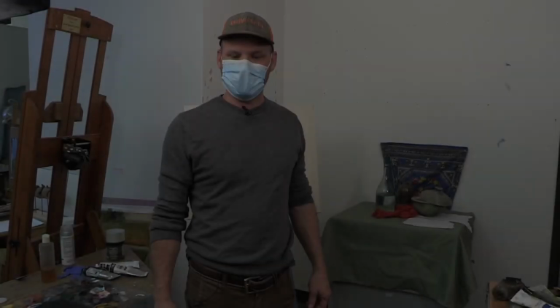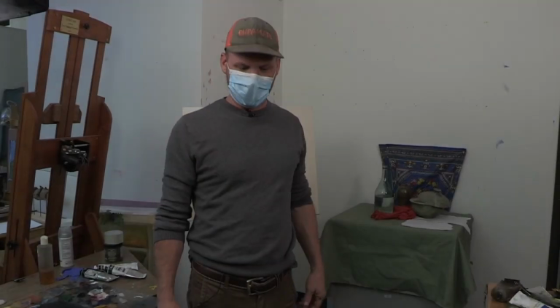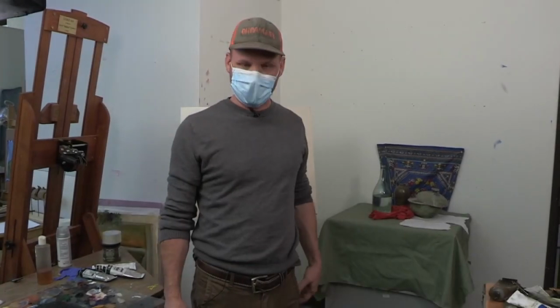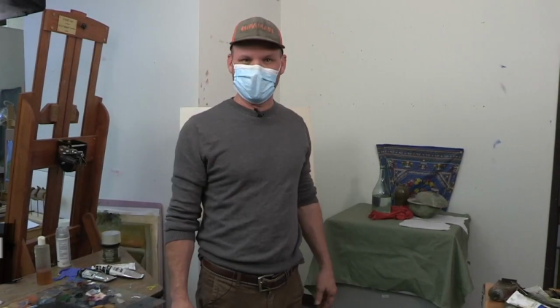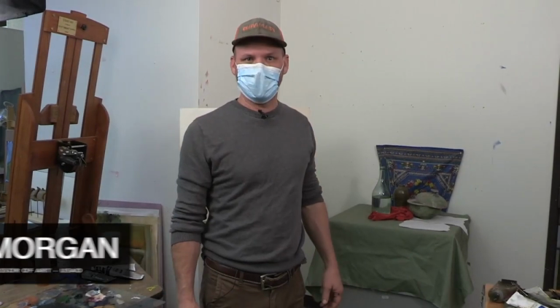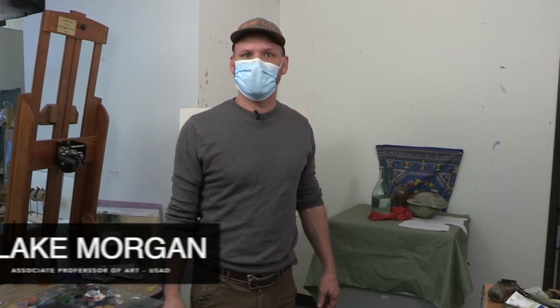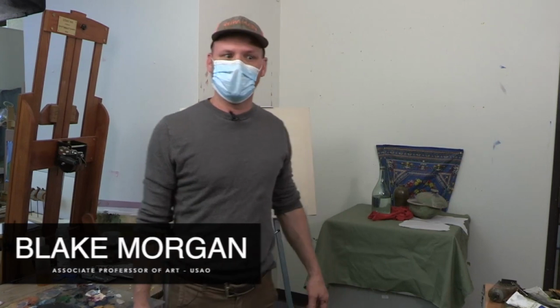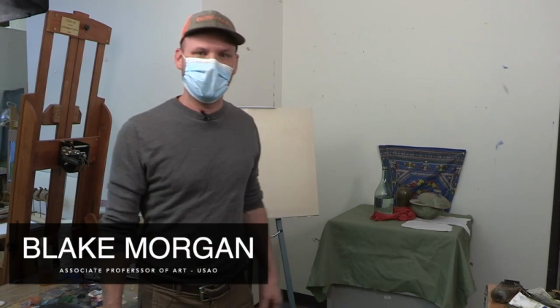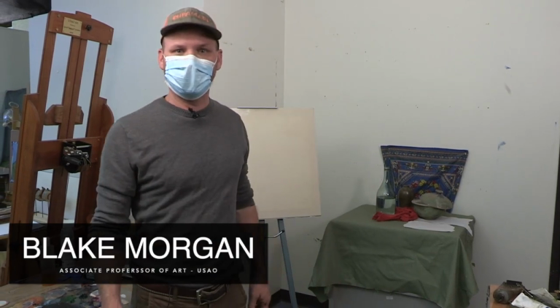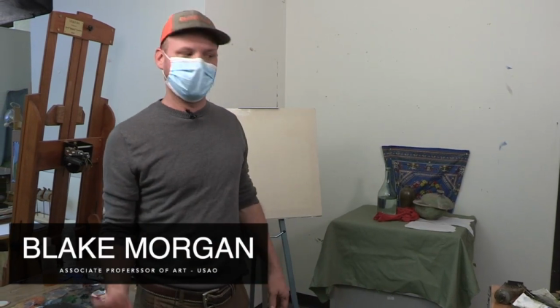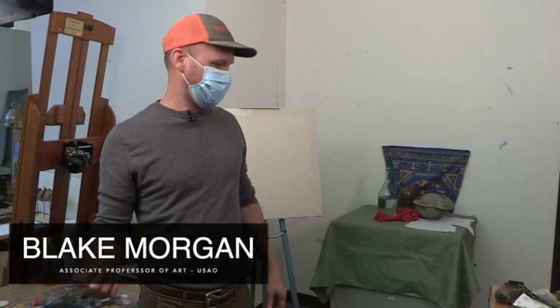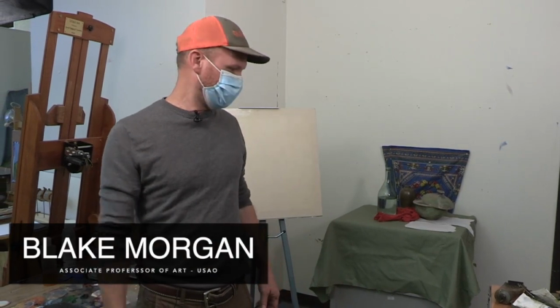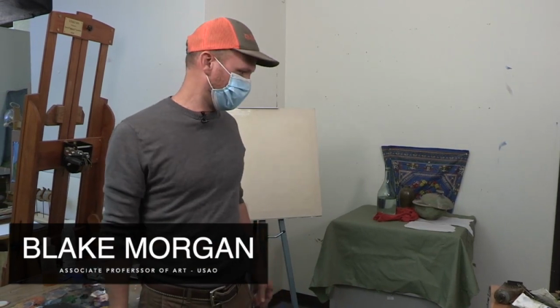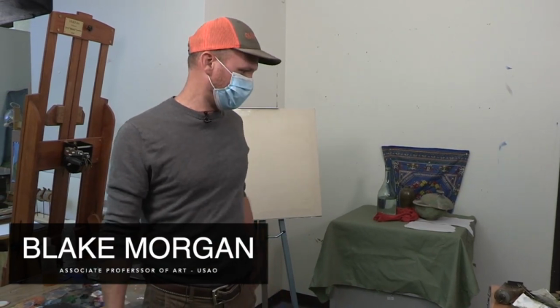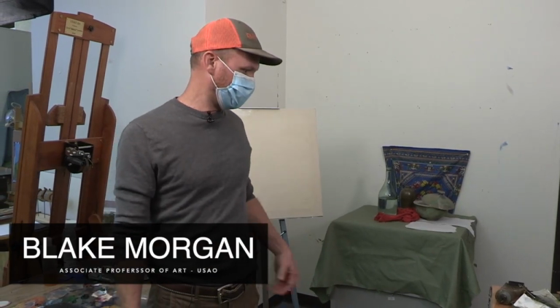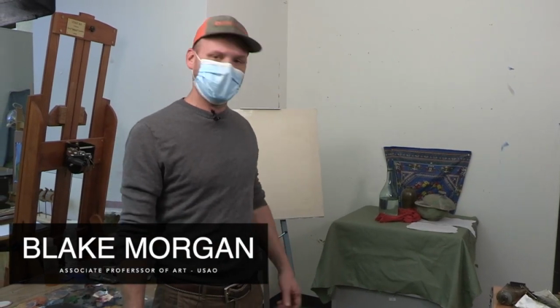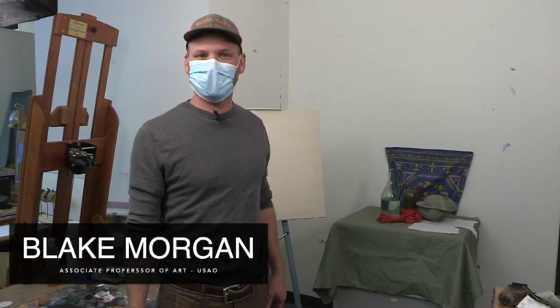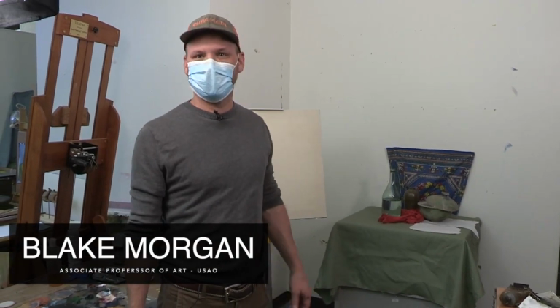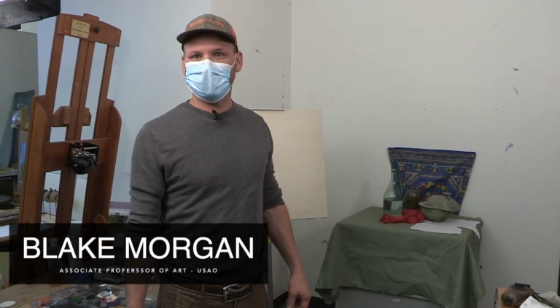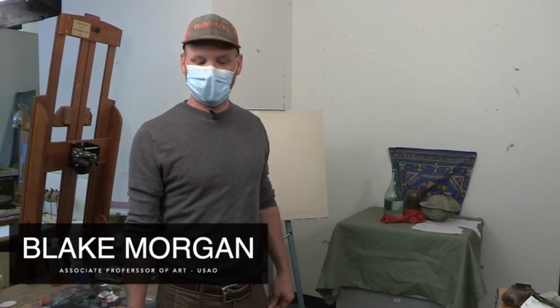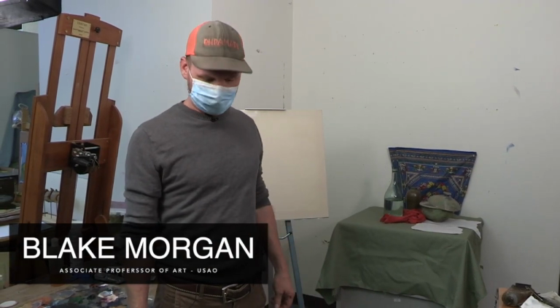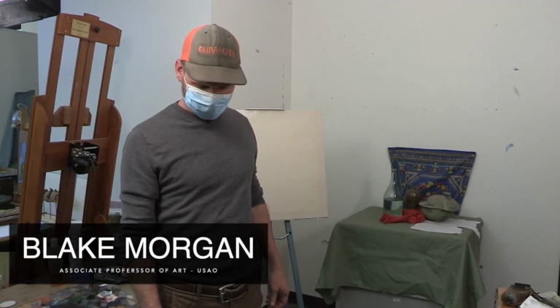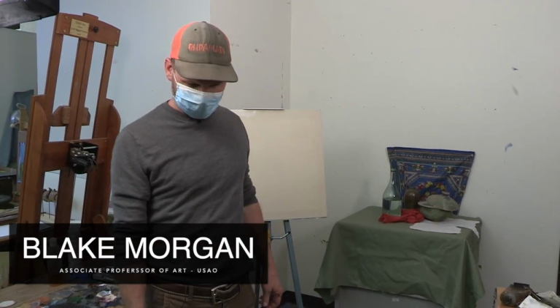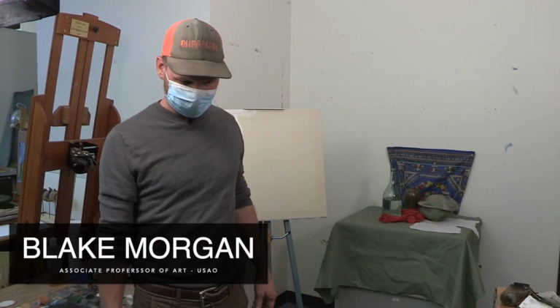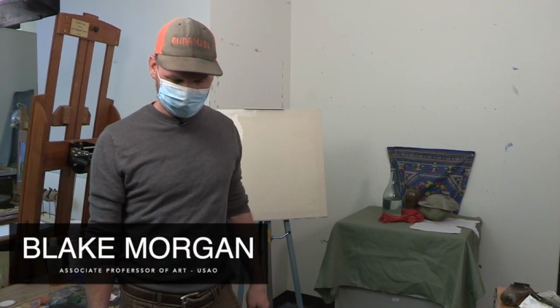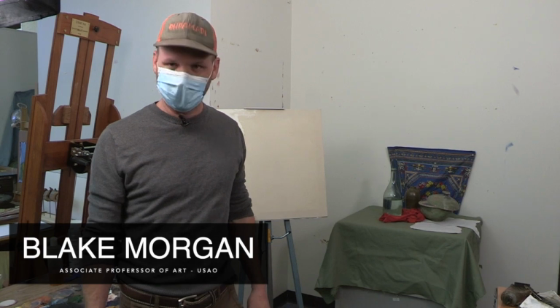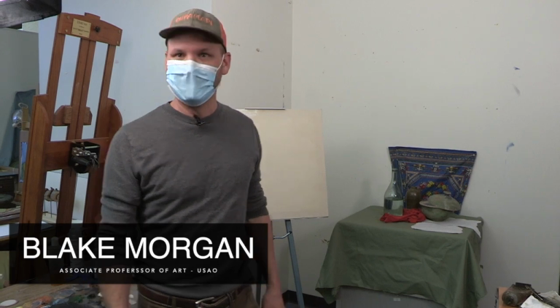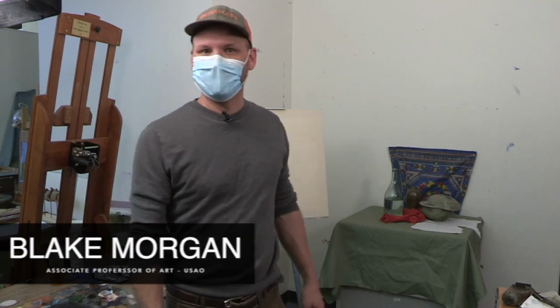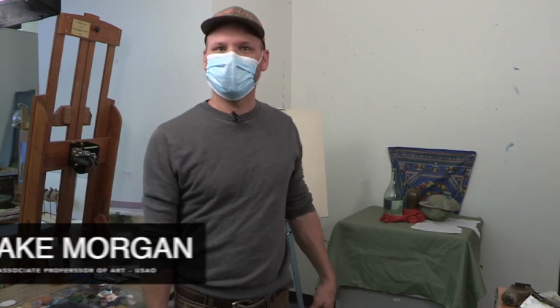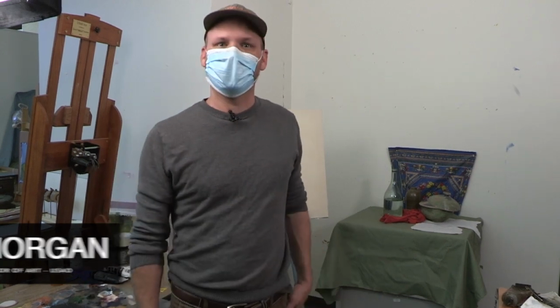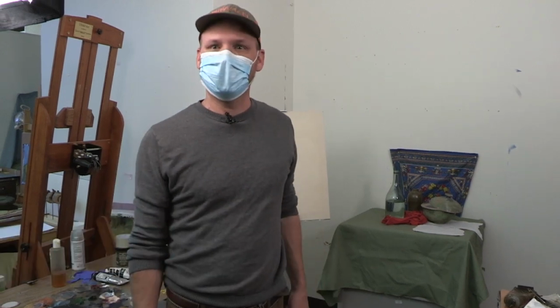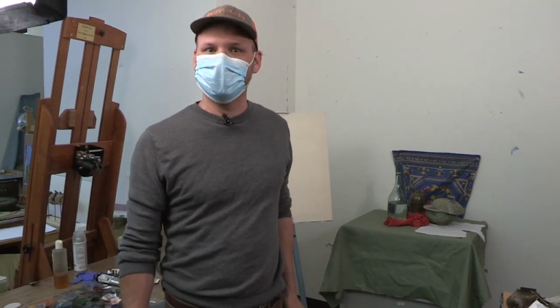Hi, I'm Blake Morgan. I'm a painting professor here at the University of Science and Arts of Oklahoma, and this is my presentation for the Festival of Arts and Ideas.